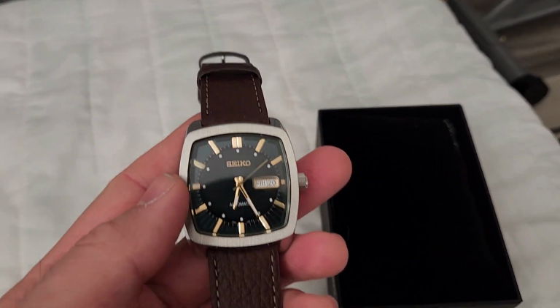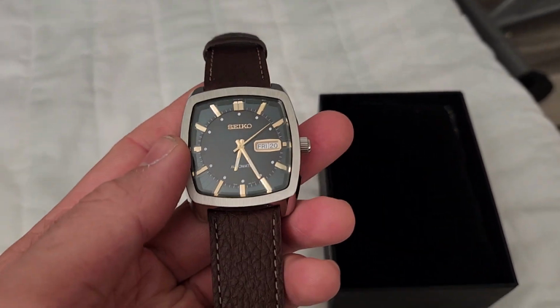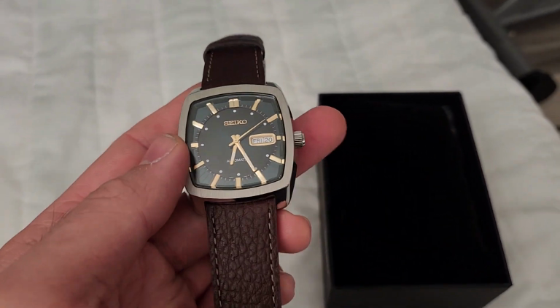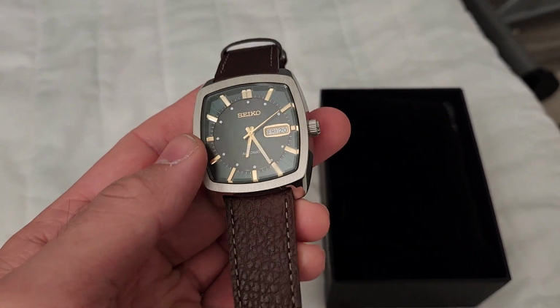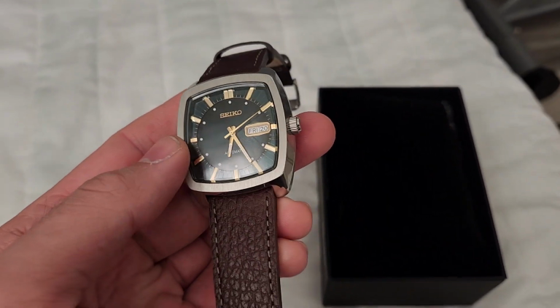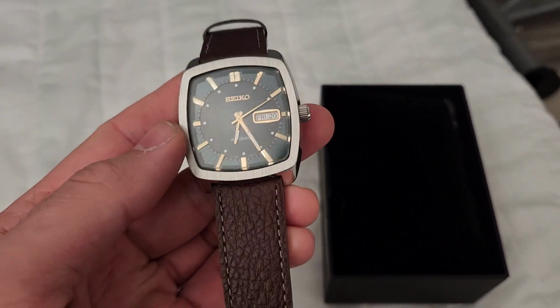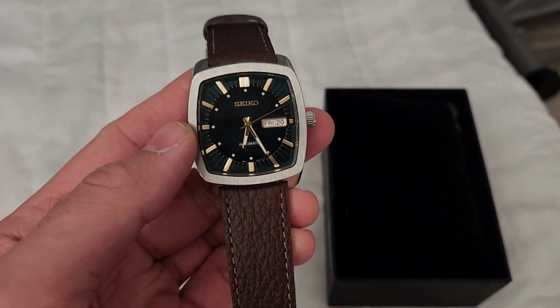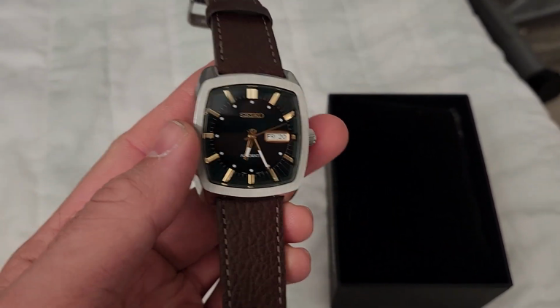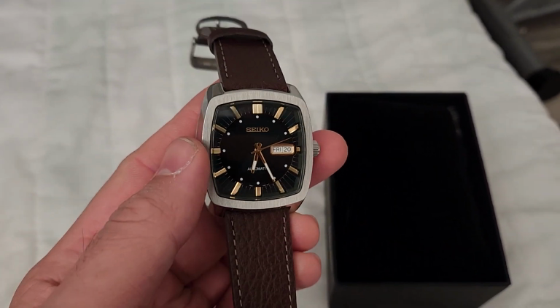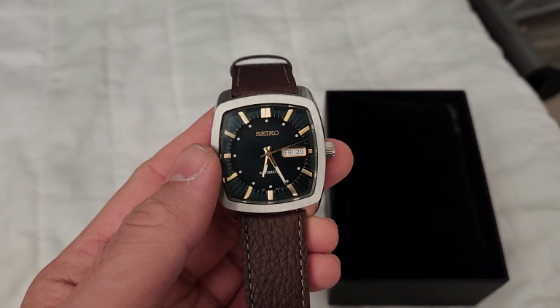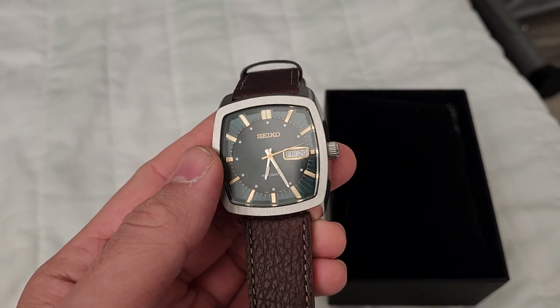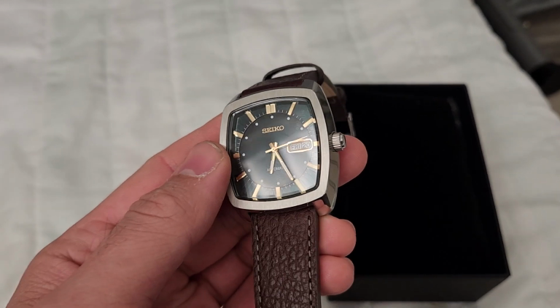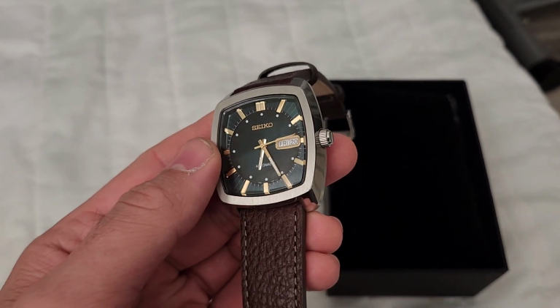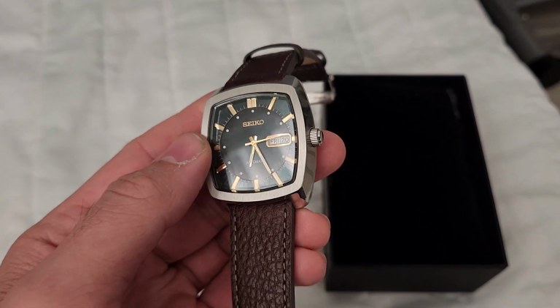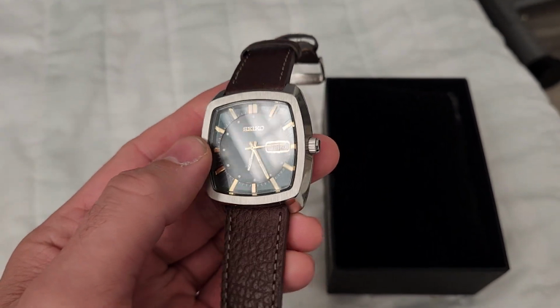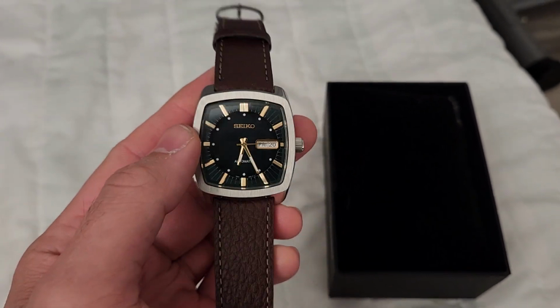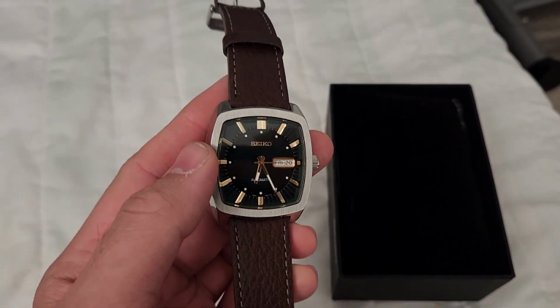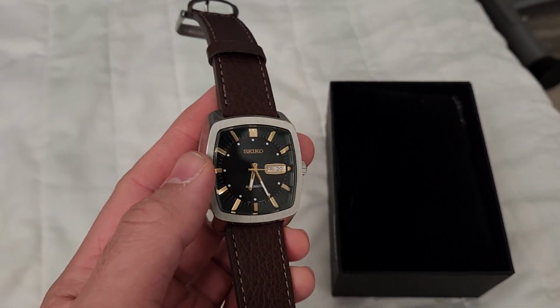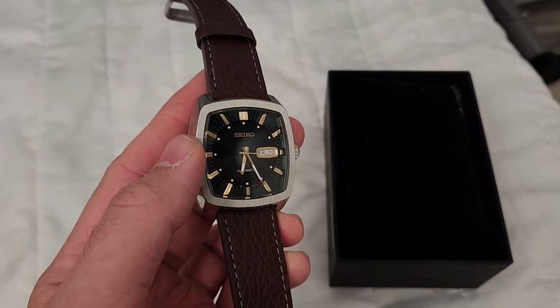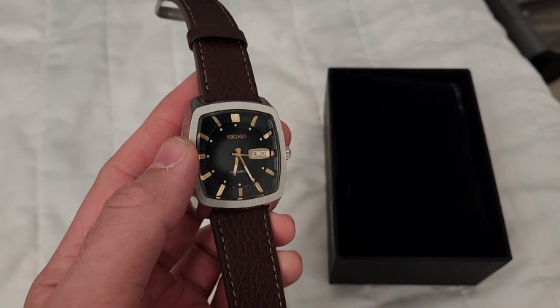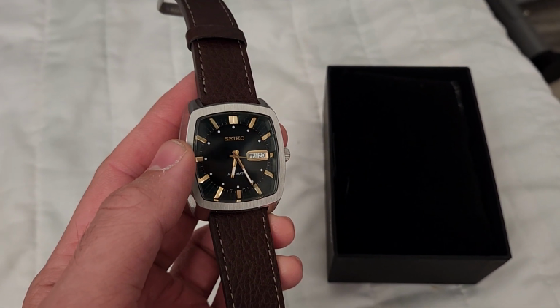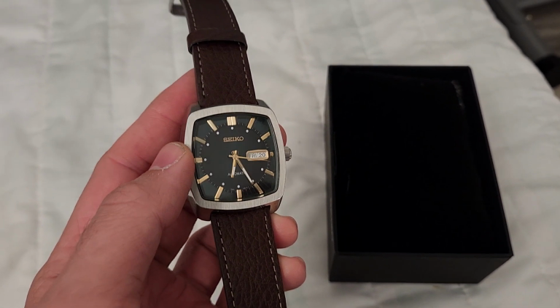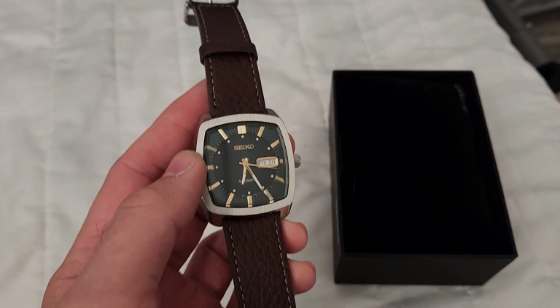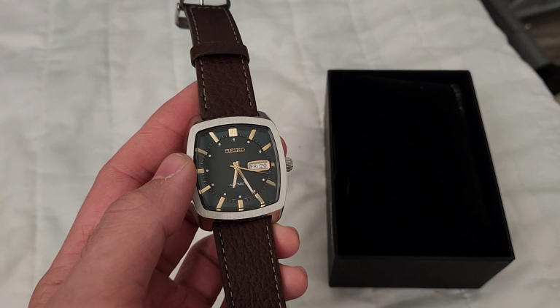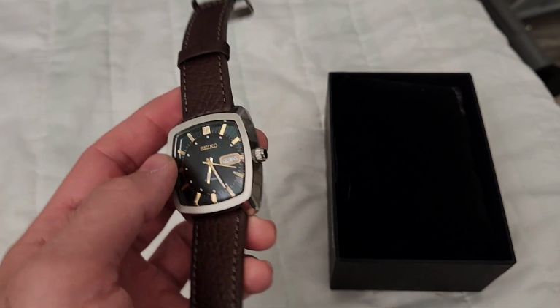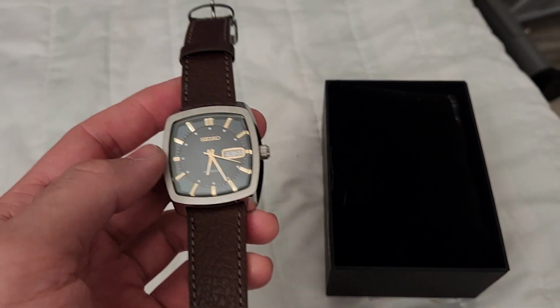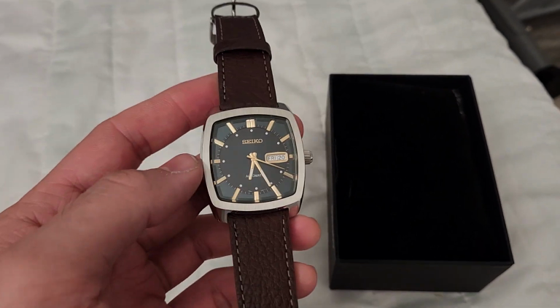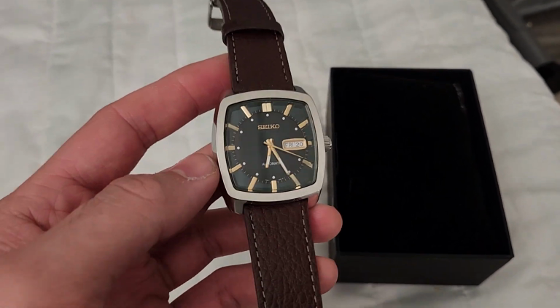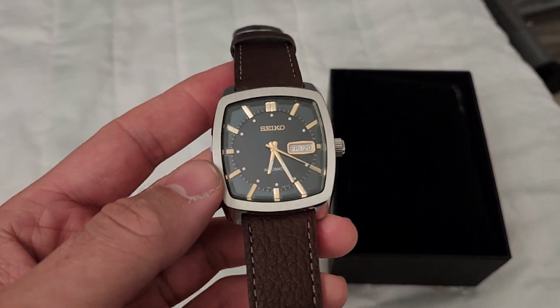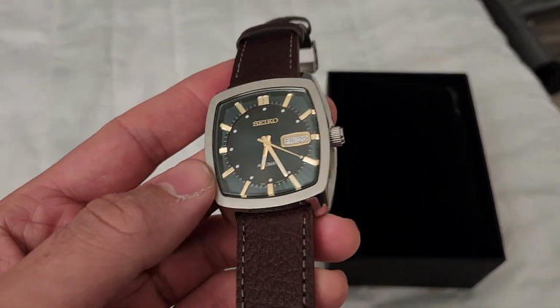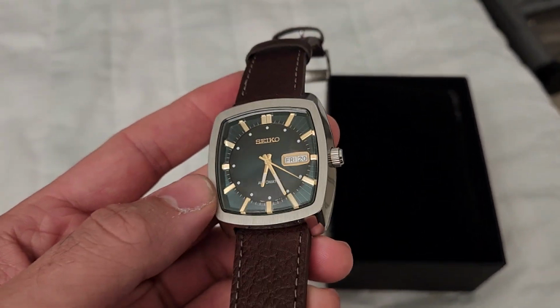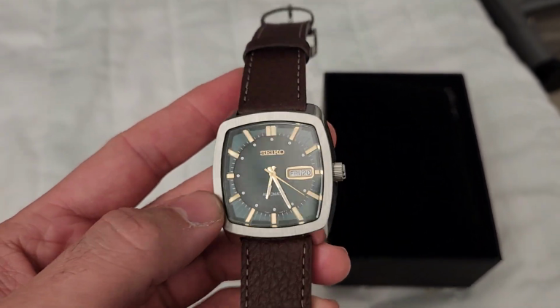Welcome back to the channel. I want to do a quick video review of the Seiko Recraft series — I believe it's SNKP27, something along those lines. This is in the green and gold.